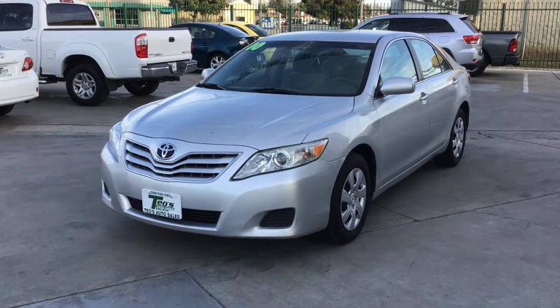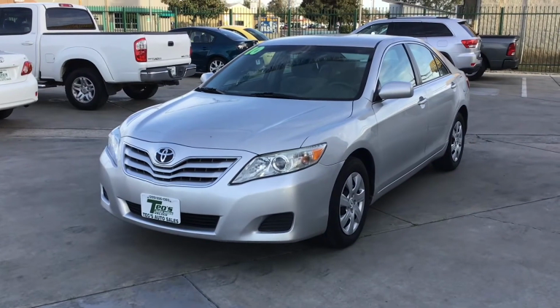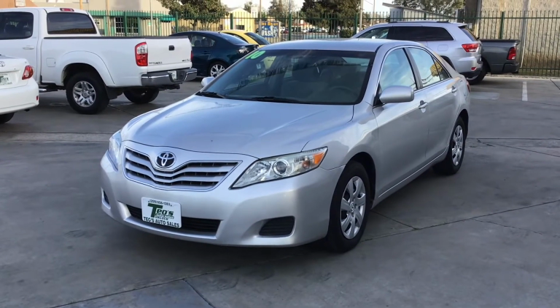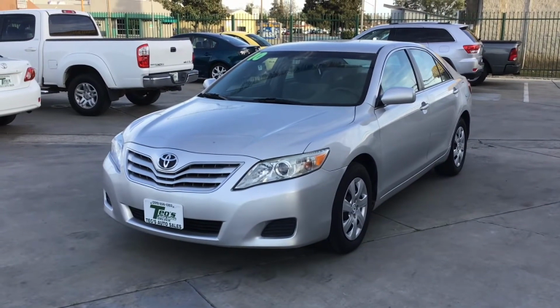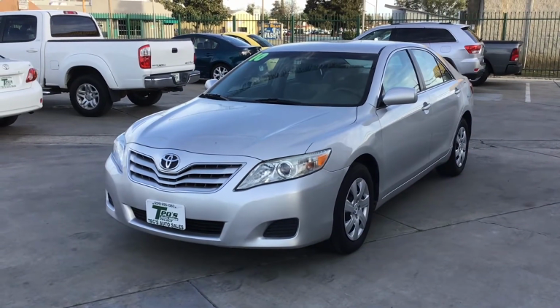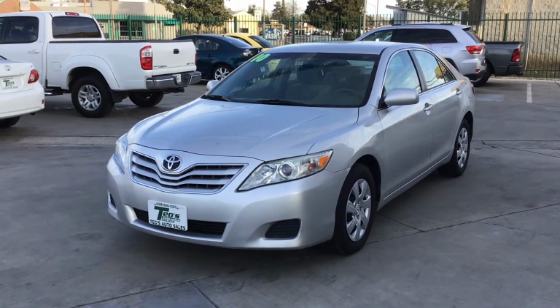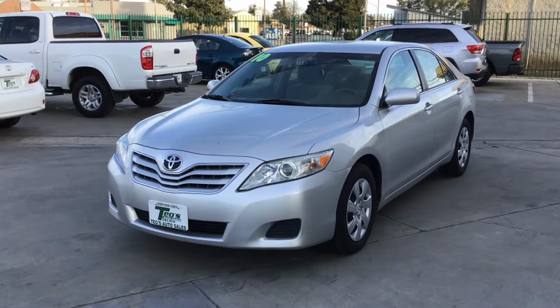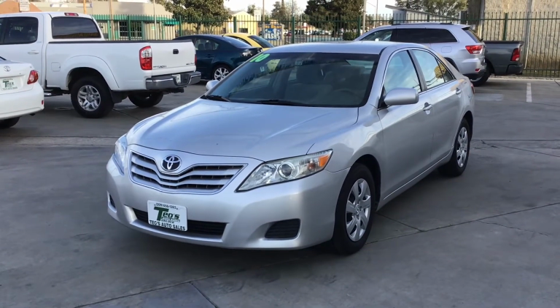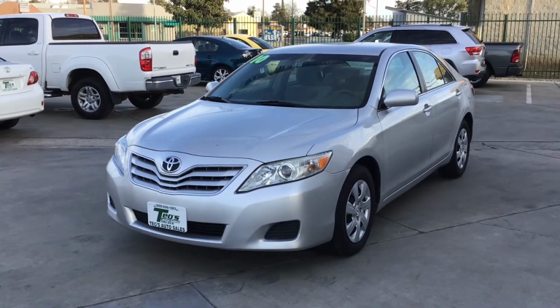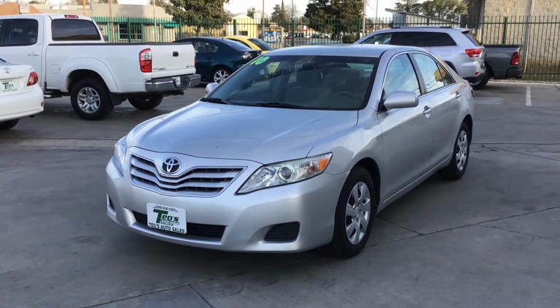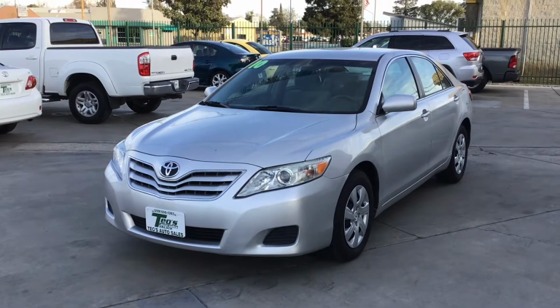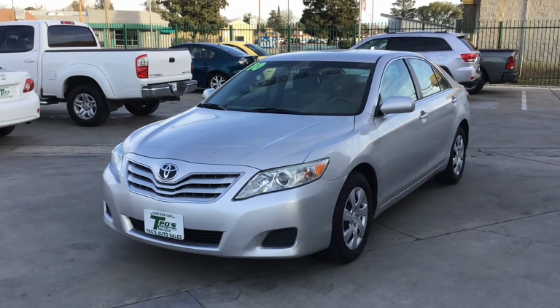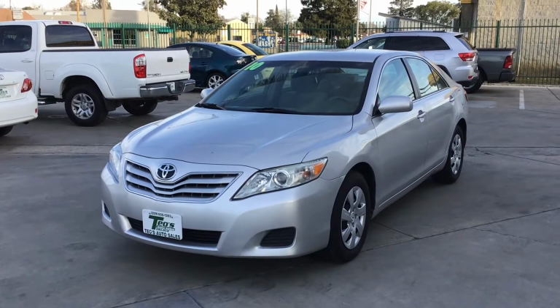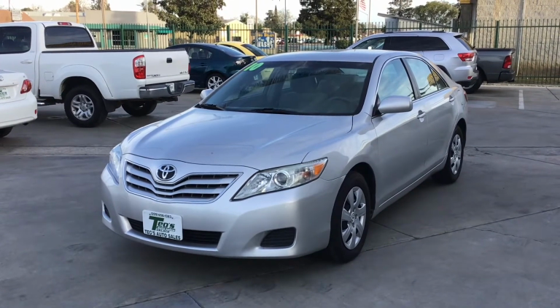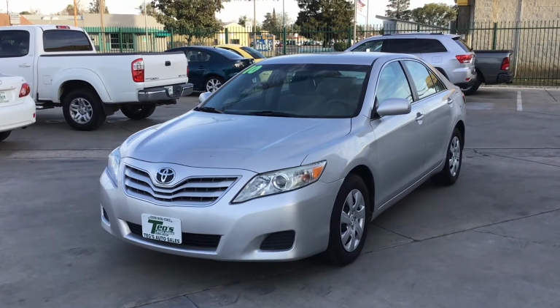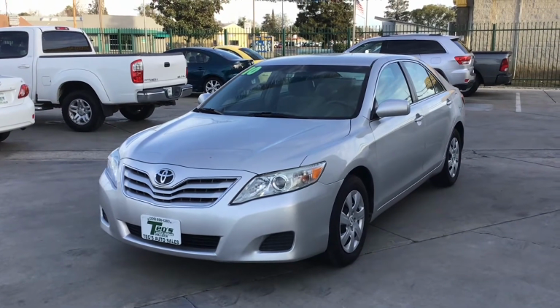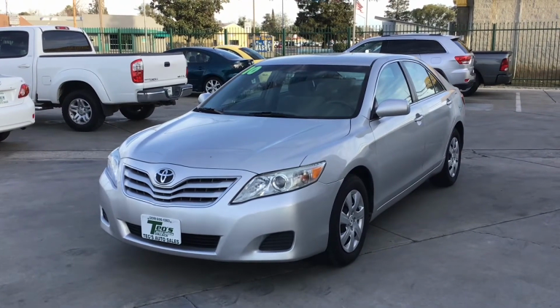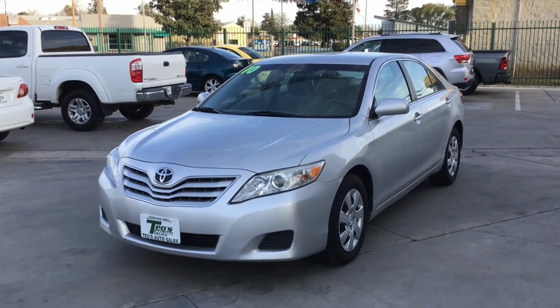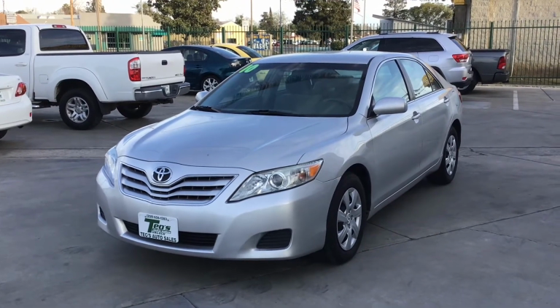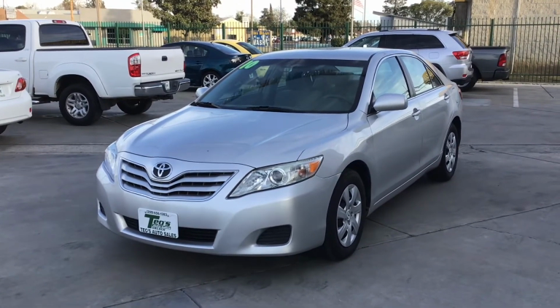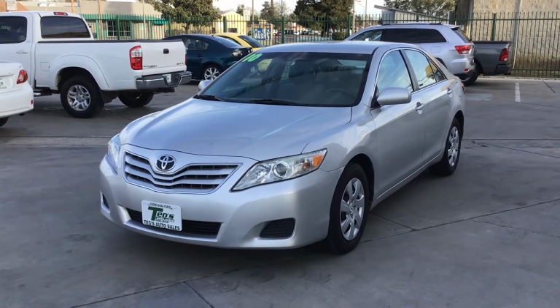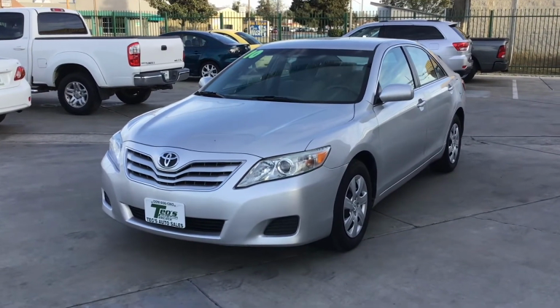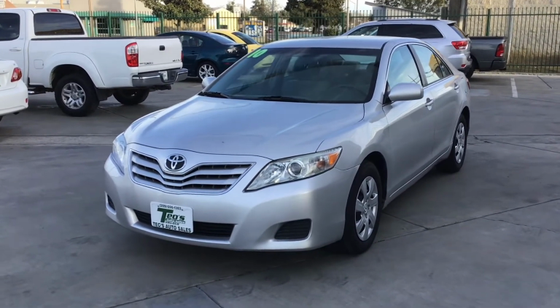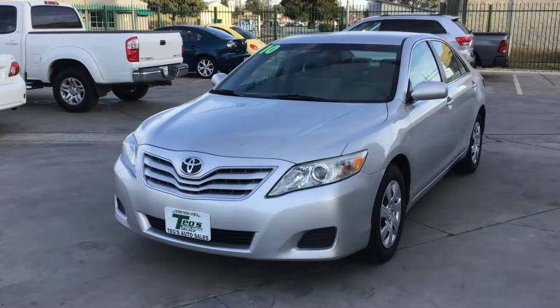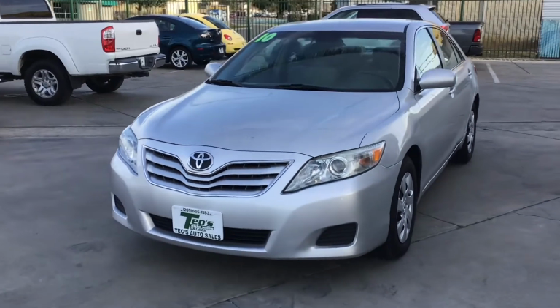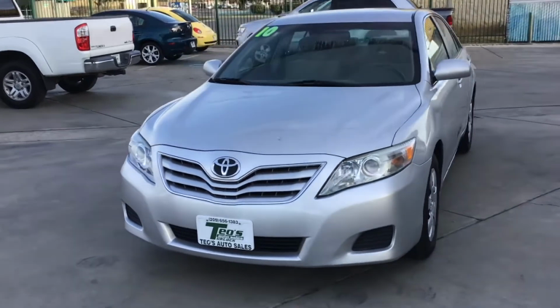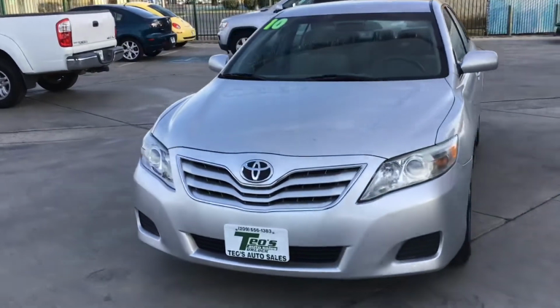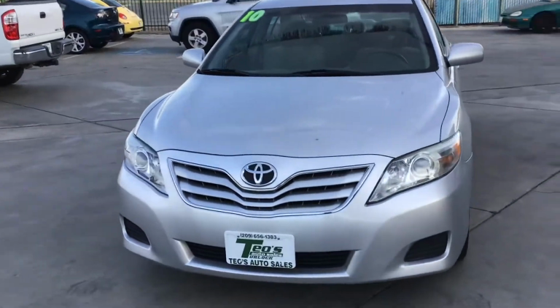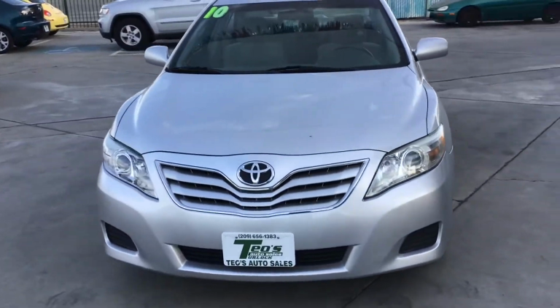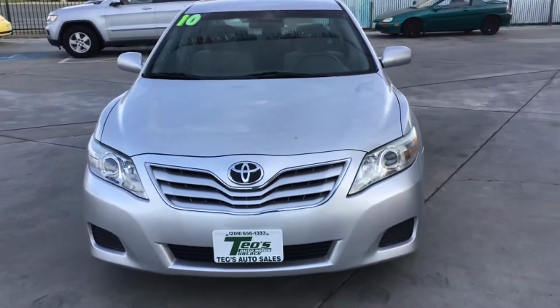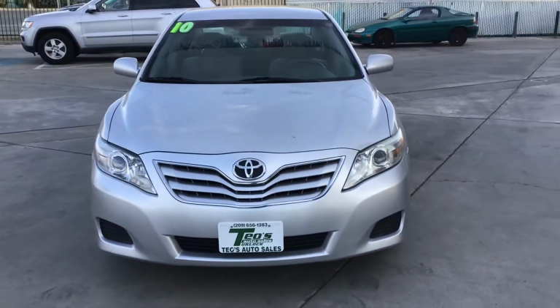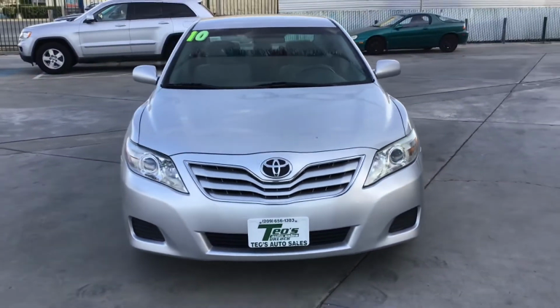Hey guys, Nelson again. Welcome to the channel. I got this 2010 Toyota Camry. It's got 130,000 miles. It's a four-cylinder. I believe it's just the LE. You can see that it just has the hubcaps.